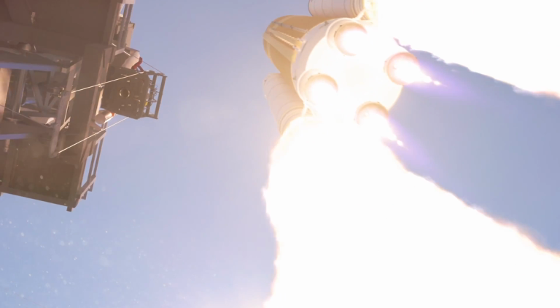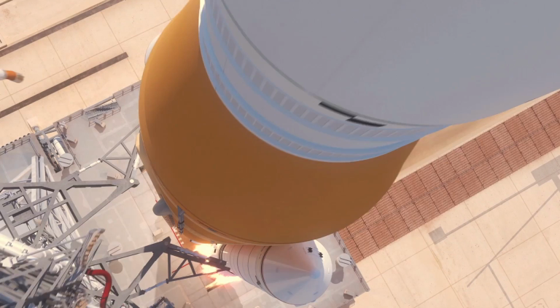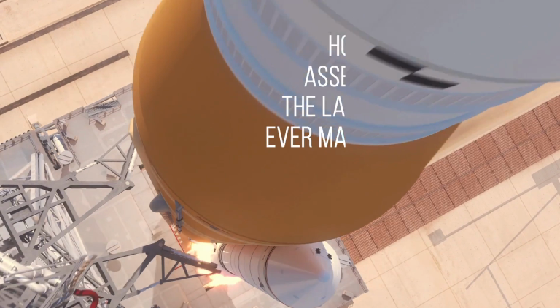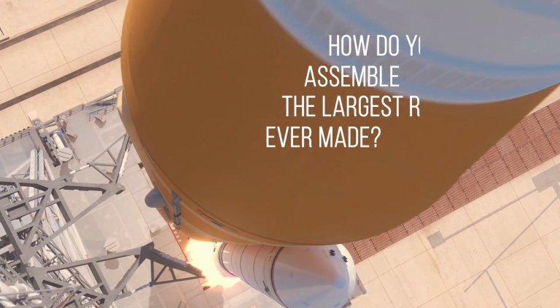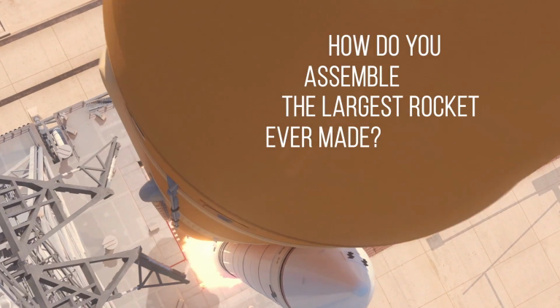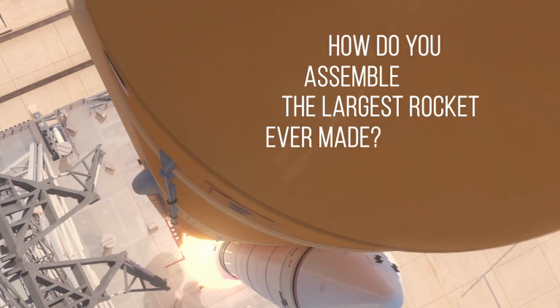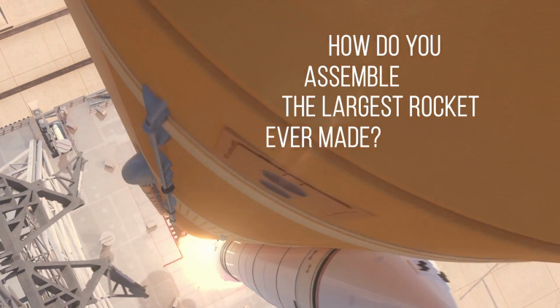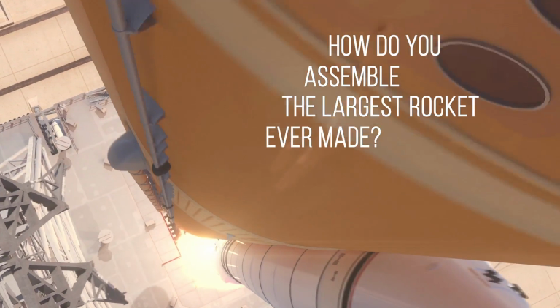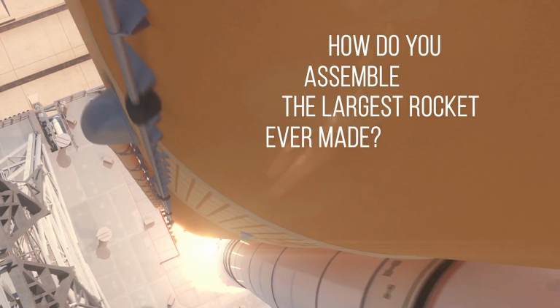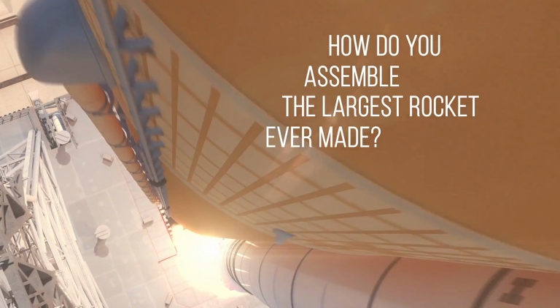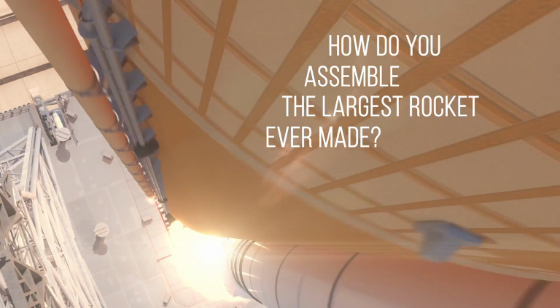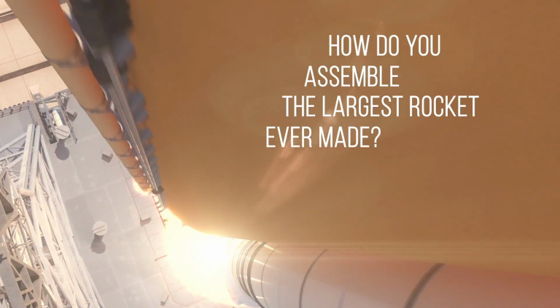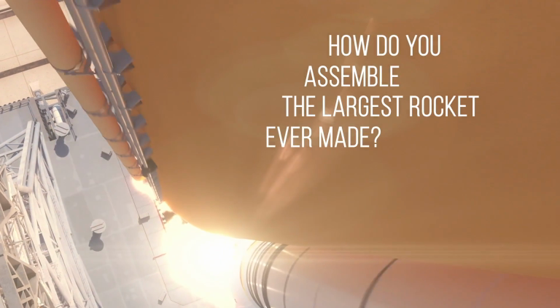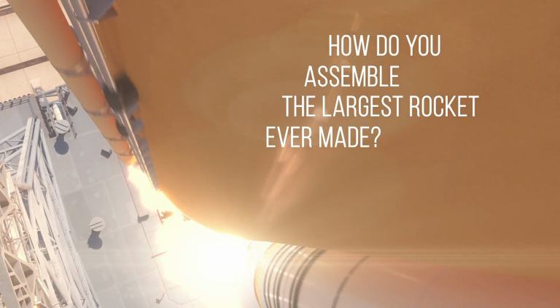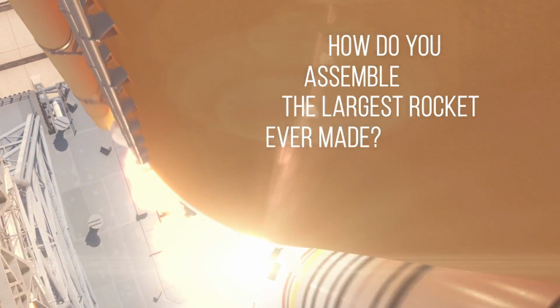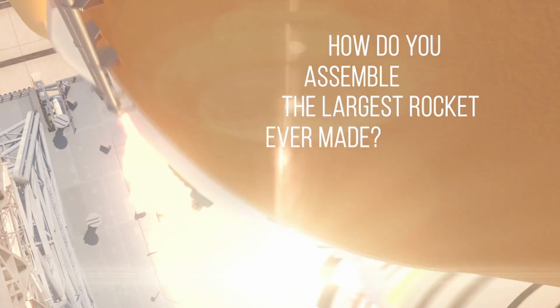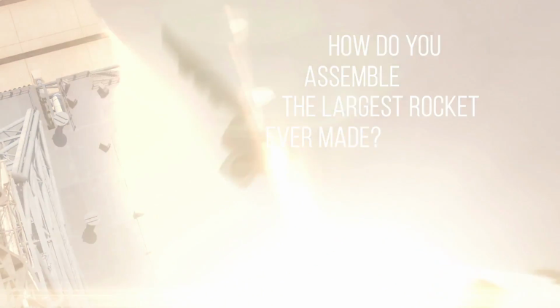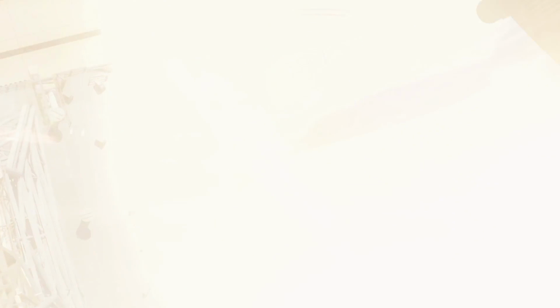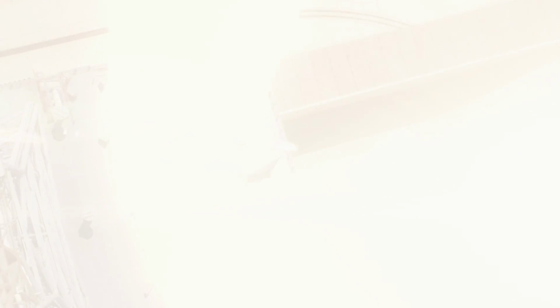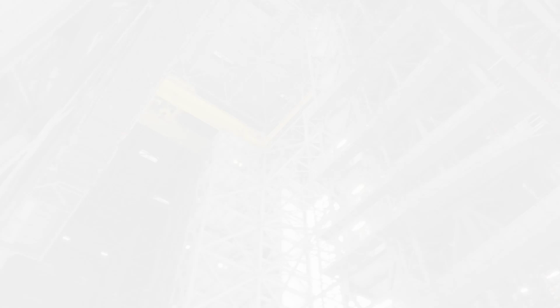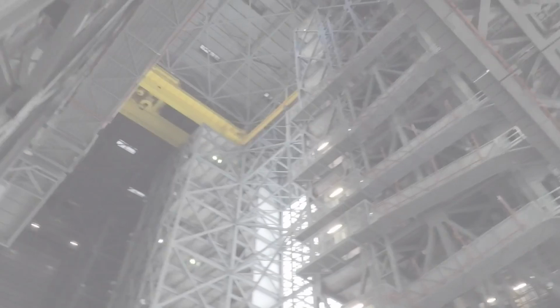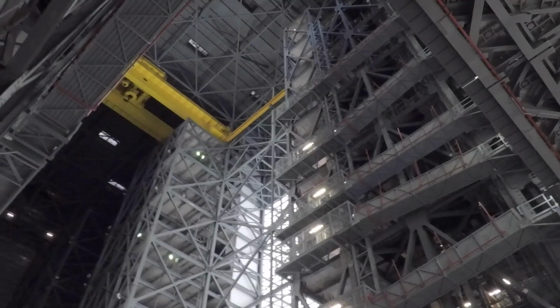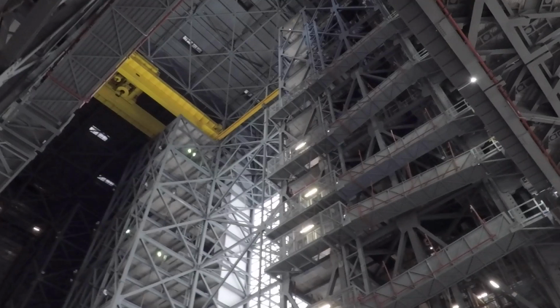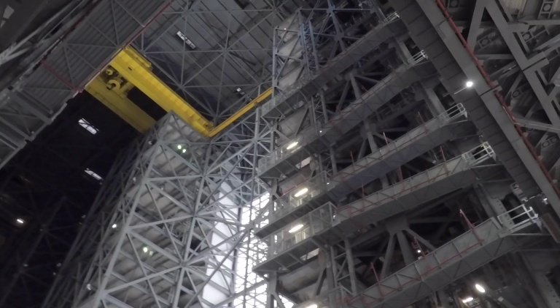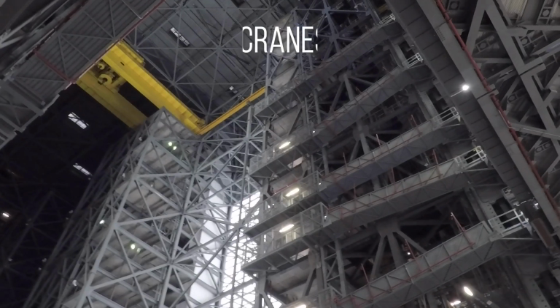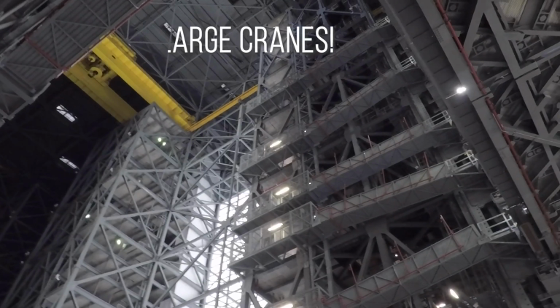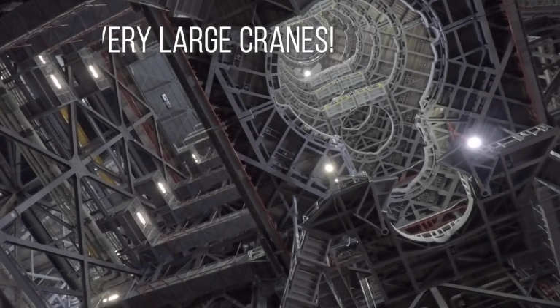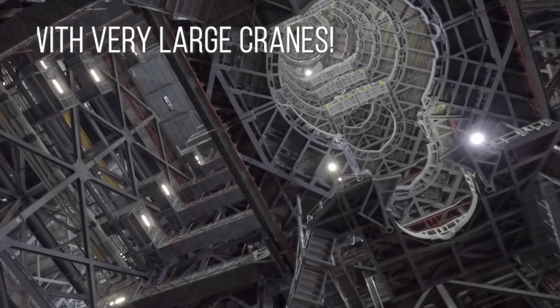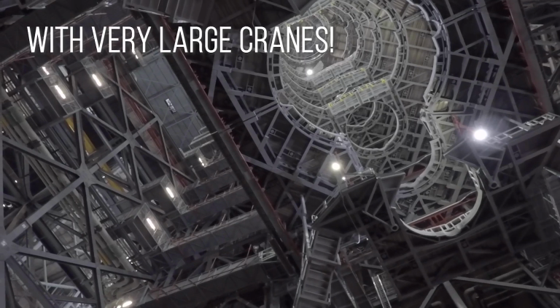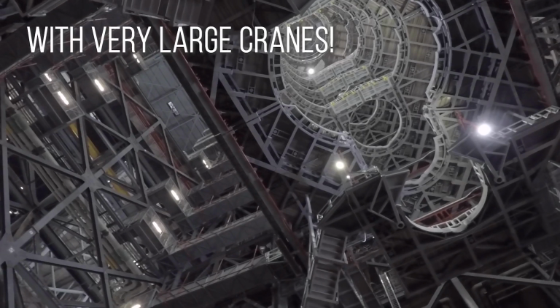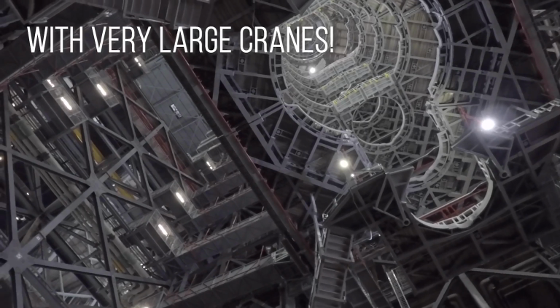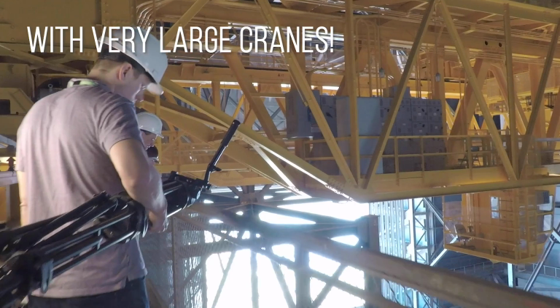How do you assemble the largest rocket ever made? With very, very large cranes.